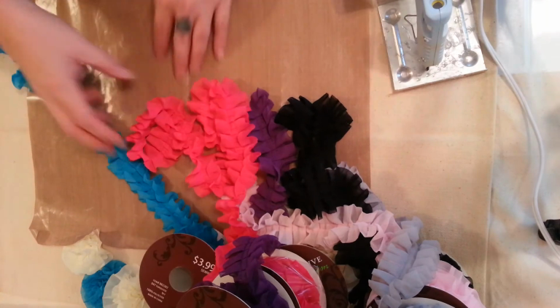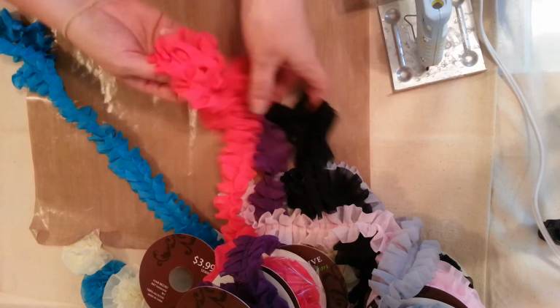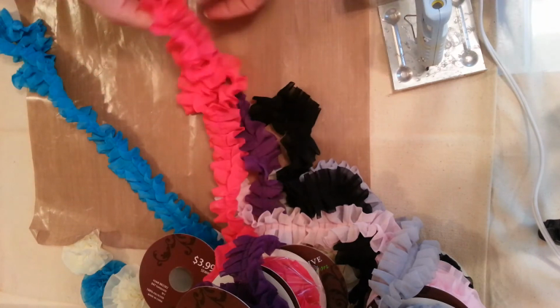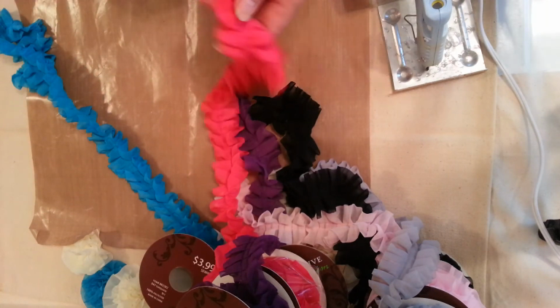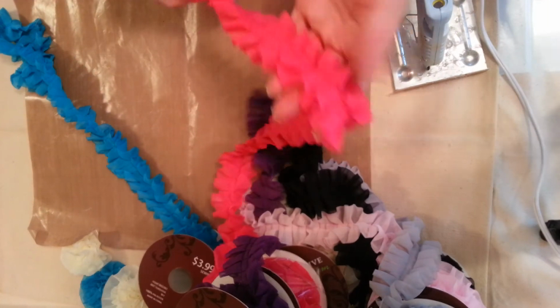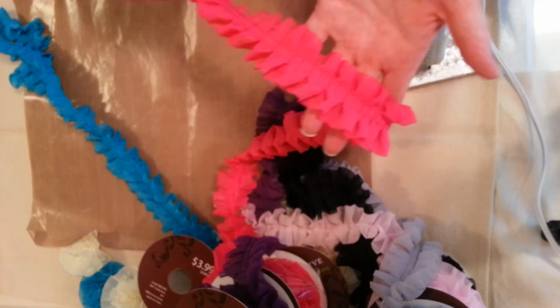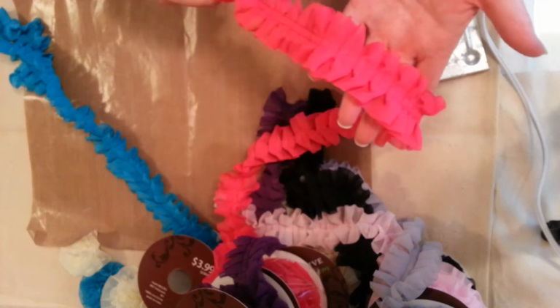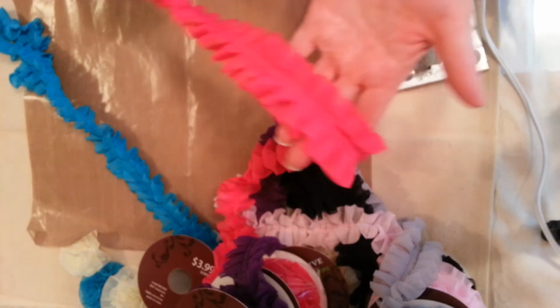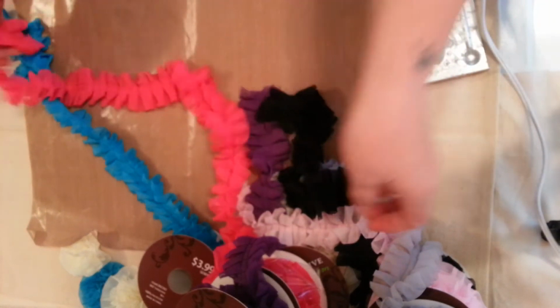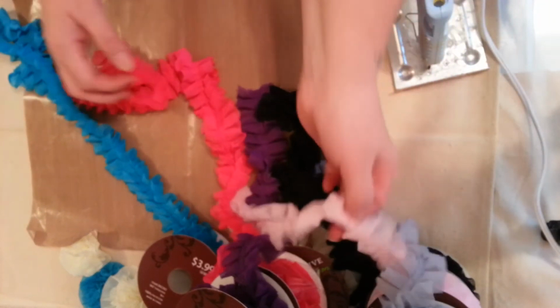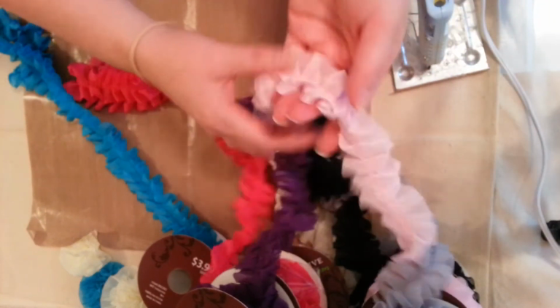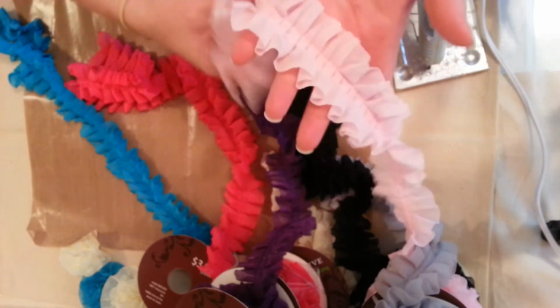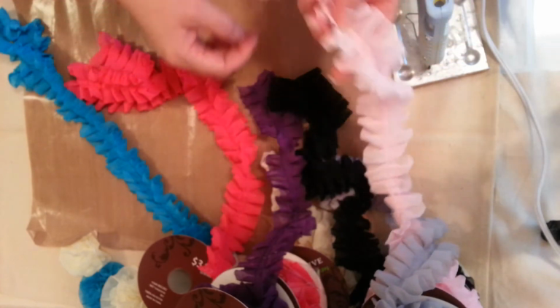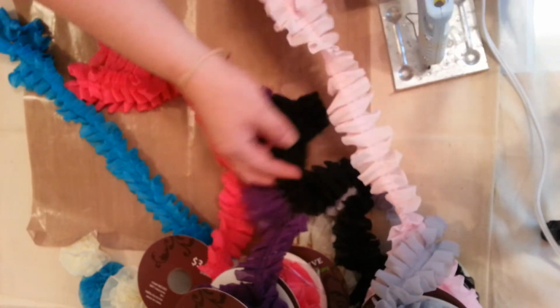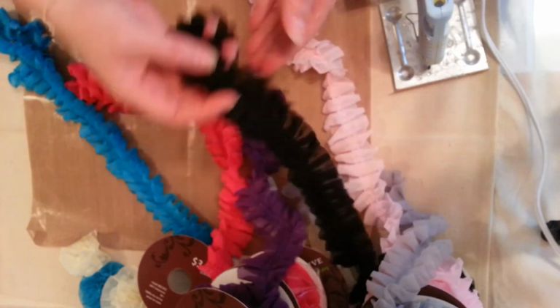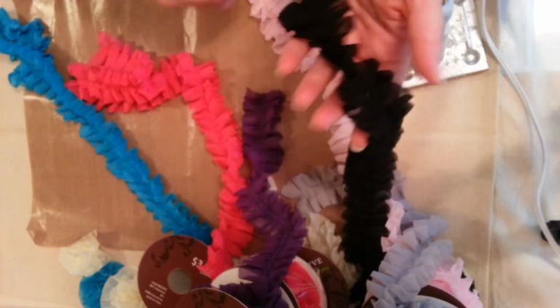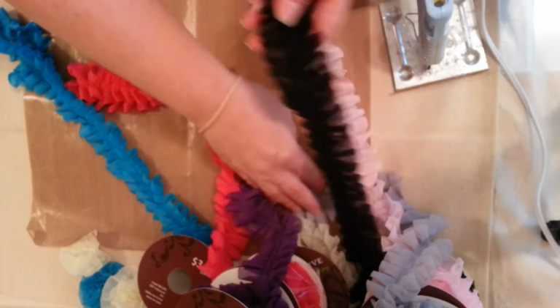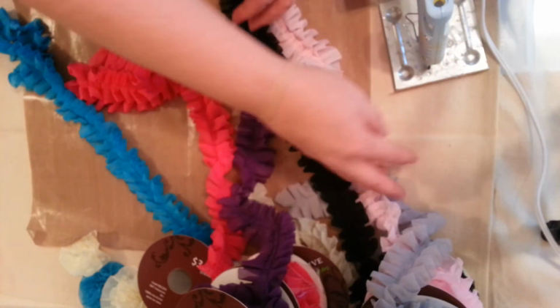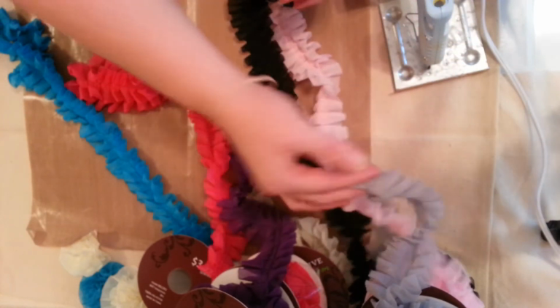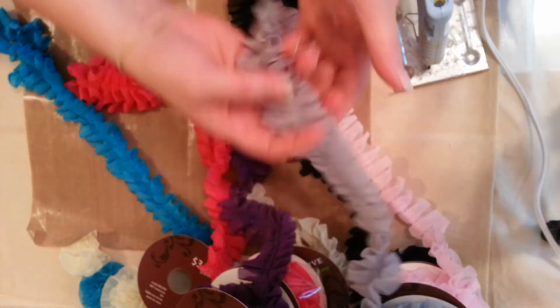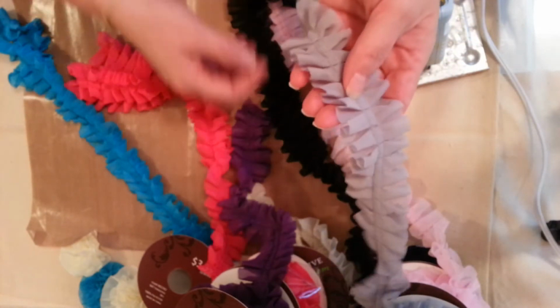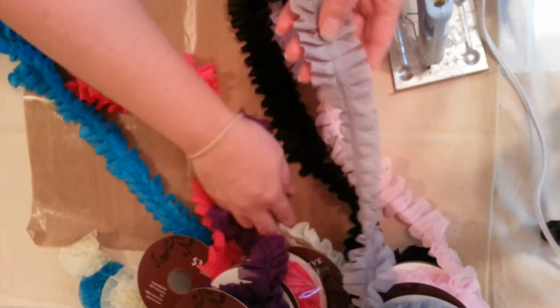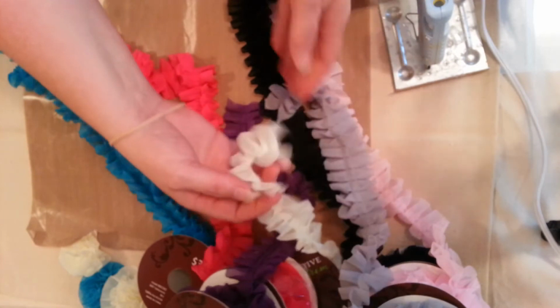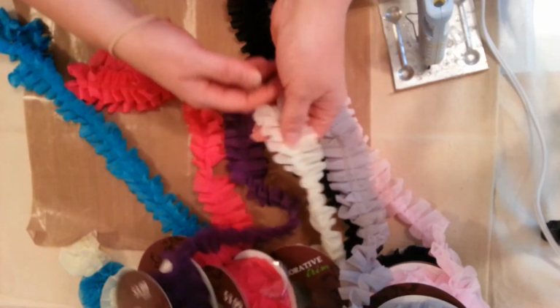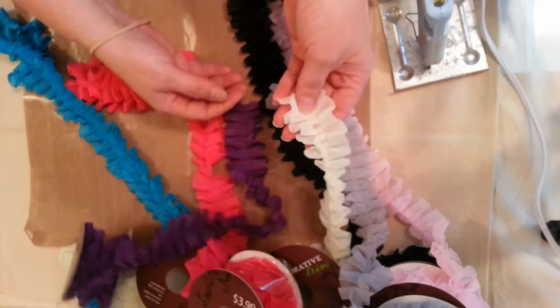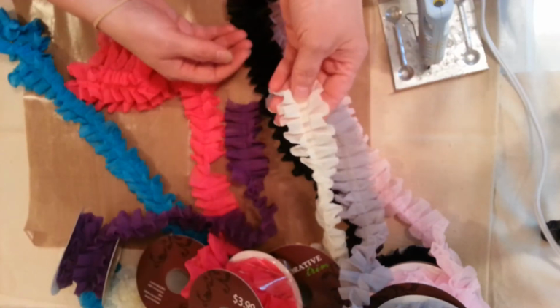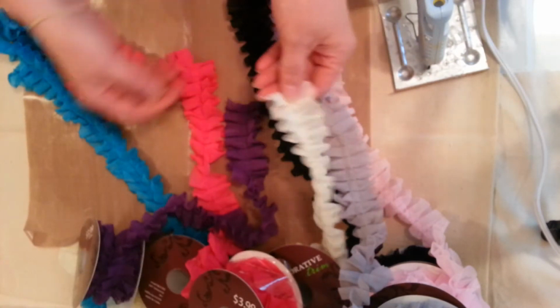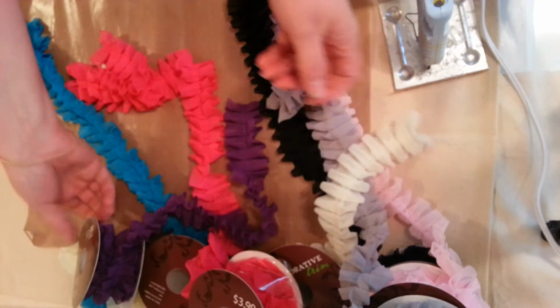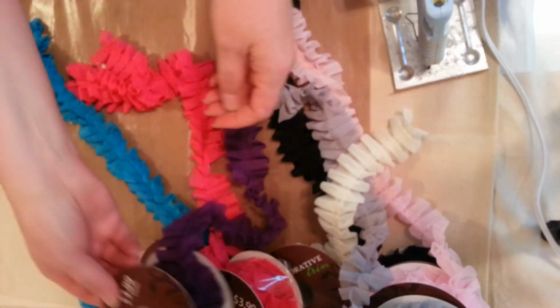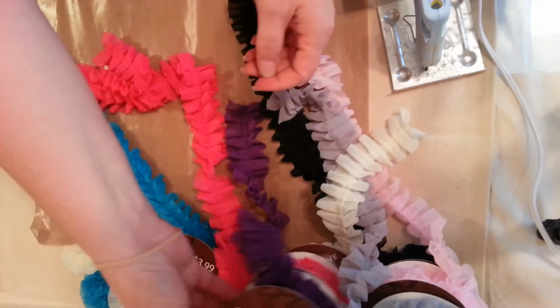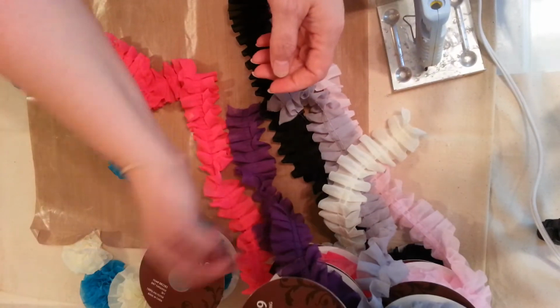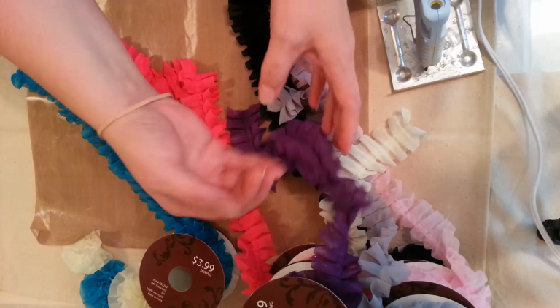And it comes in blue, dark pink, light pink, black, gray, this cream color, and this beautiful purple.